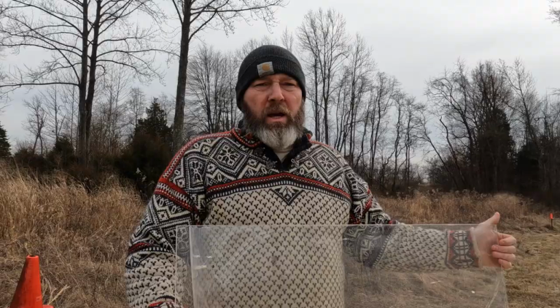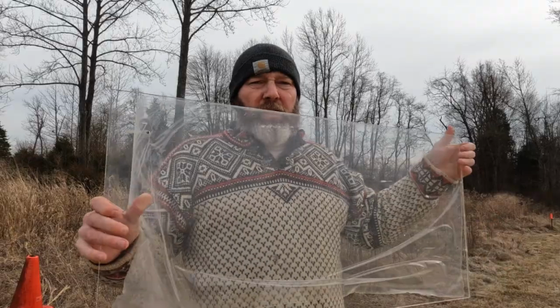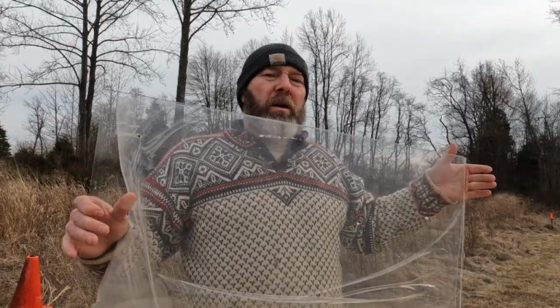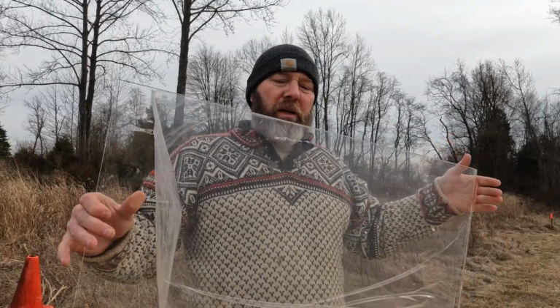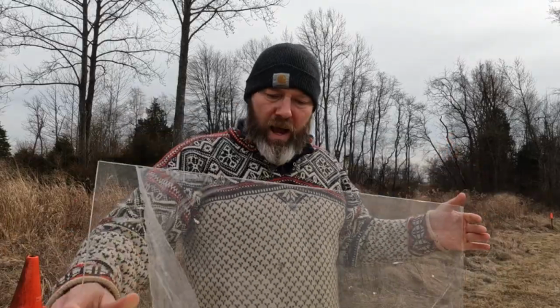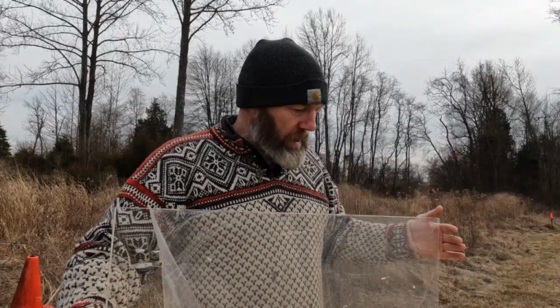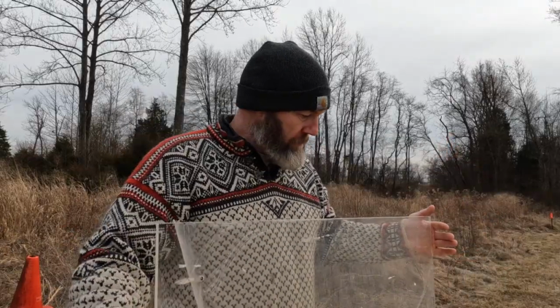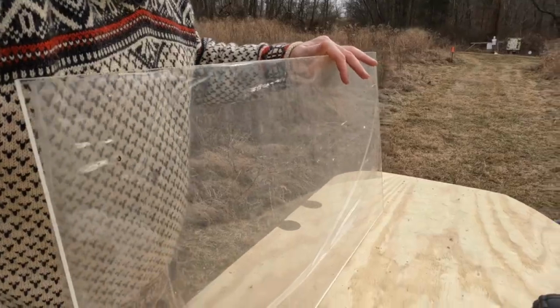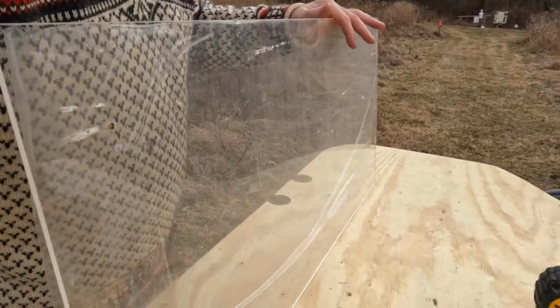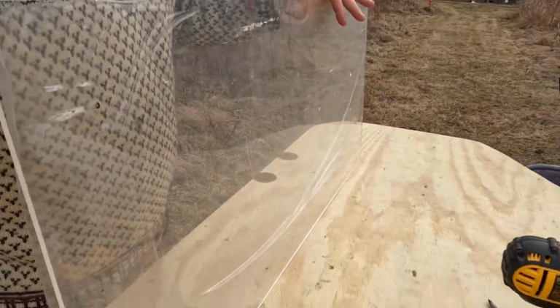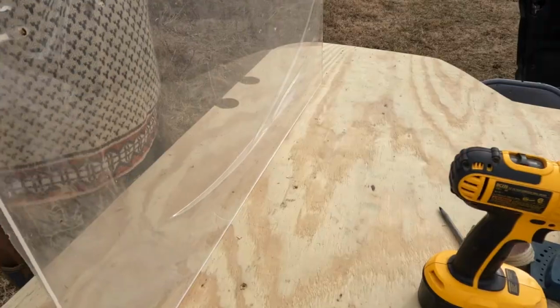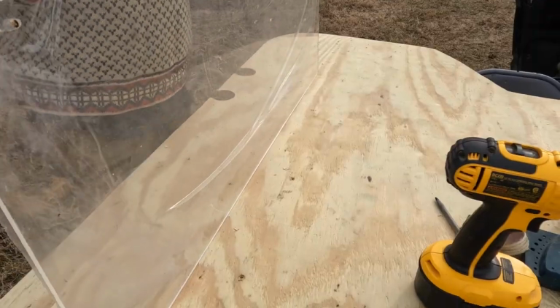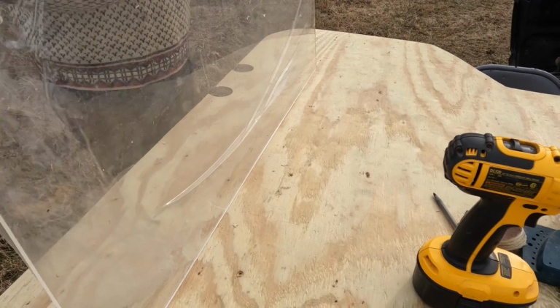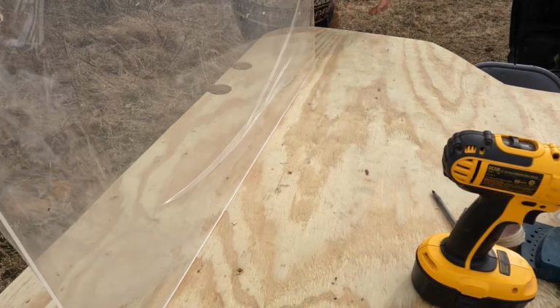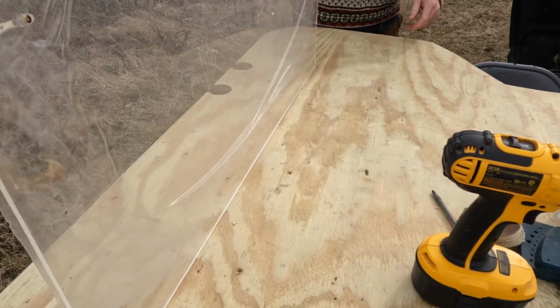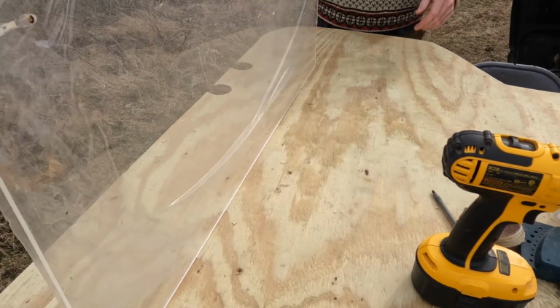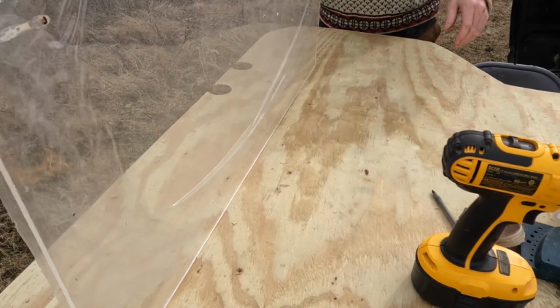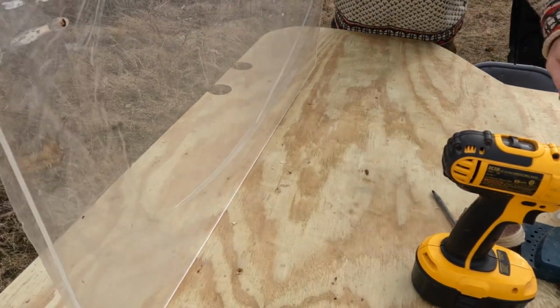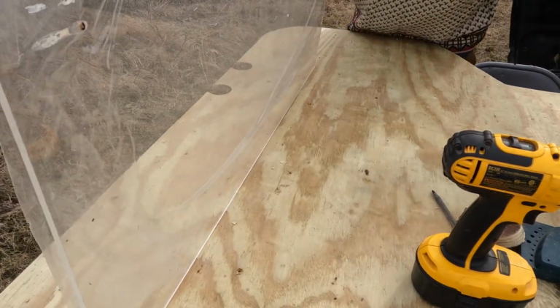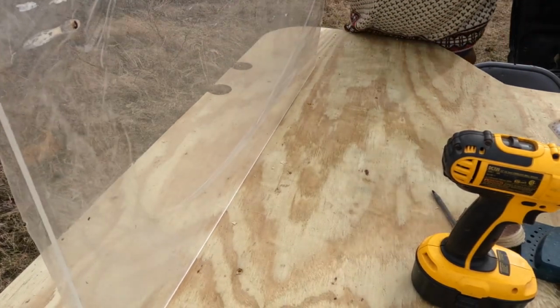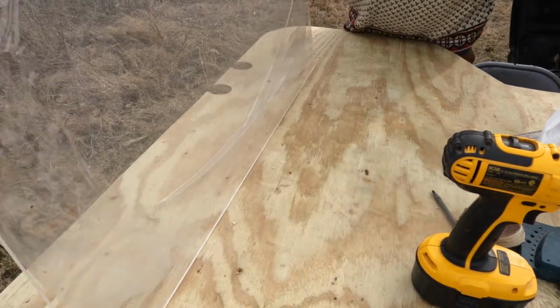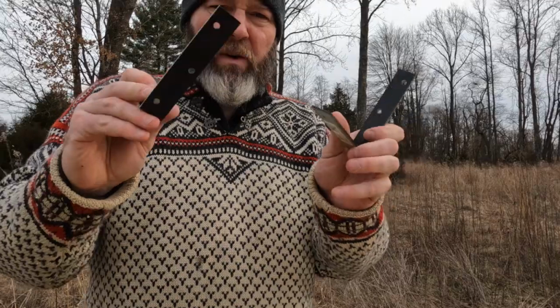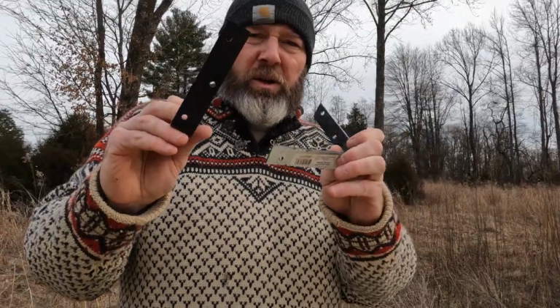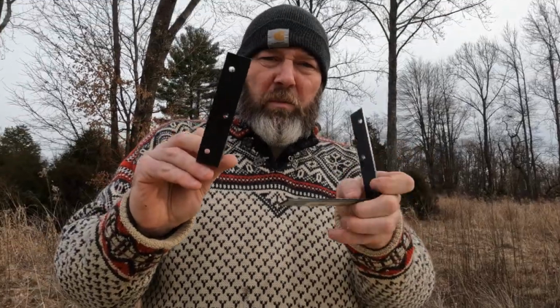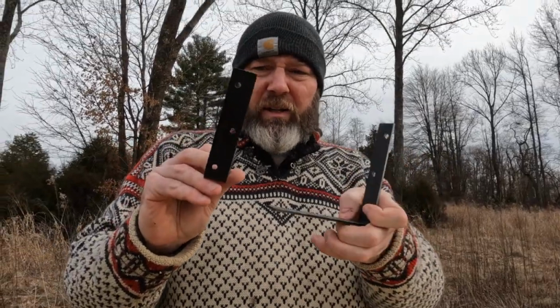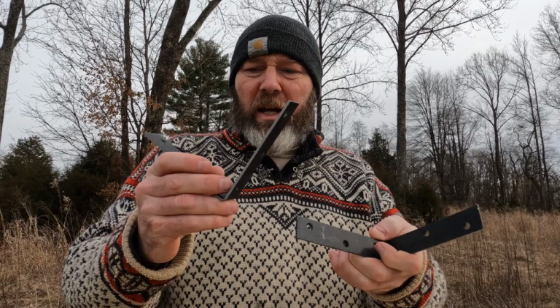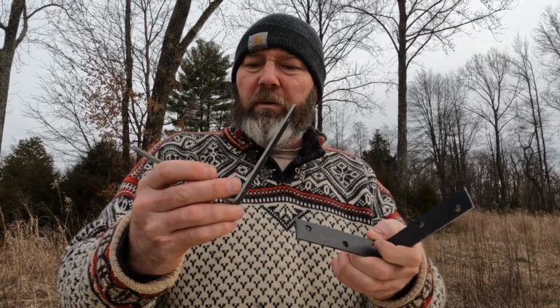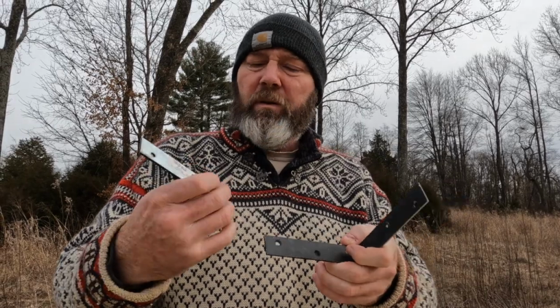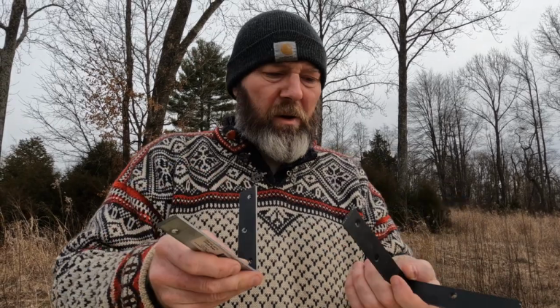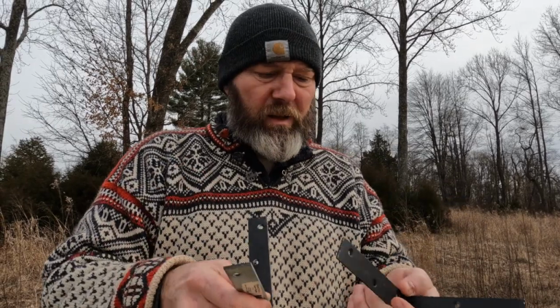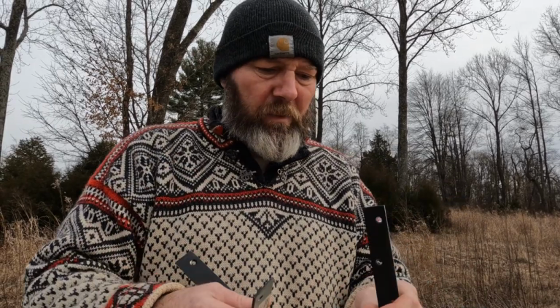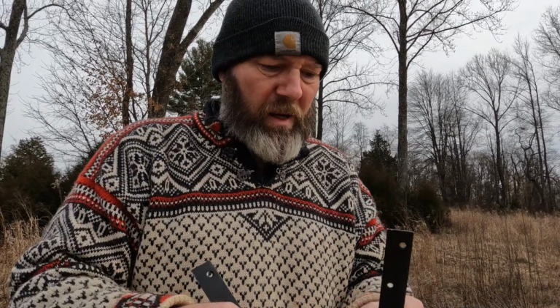Here's the sheet of plexiglass I'm going to mount it to — it's going to be my brass deflector. Found two L-brackets in my basement from some other project.